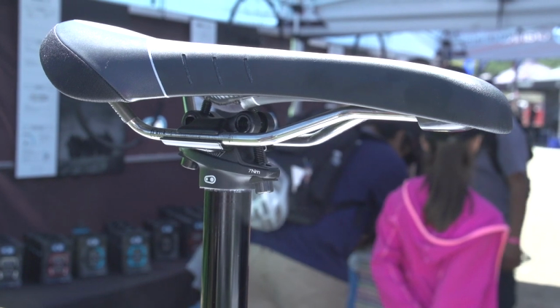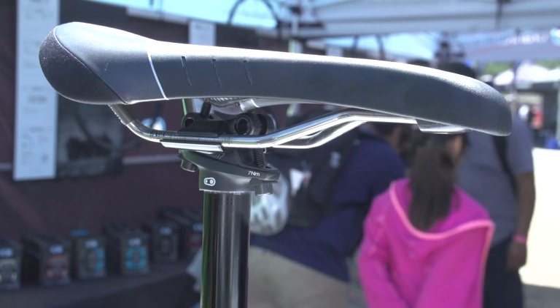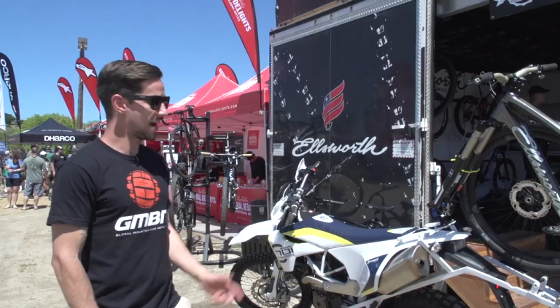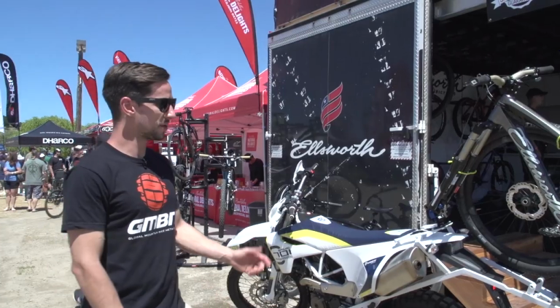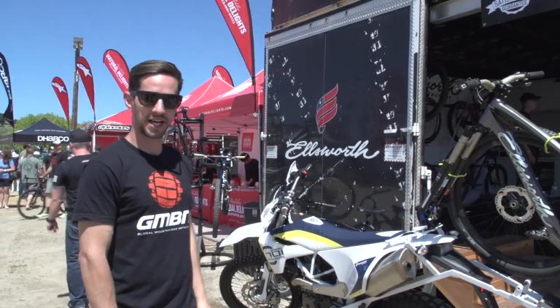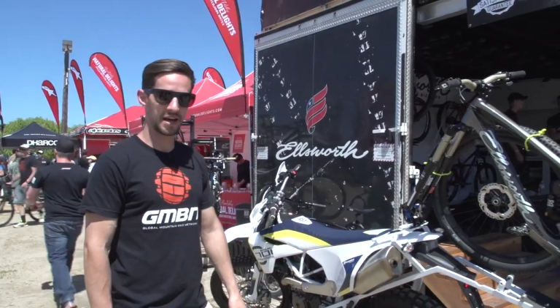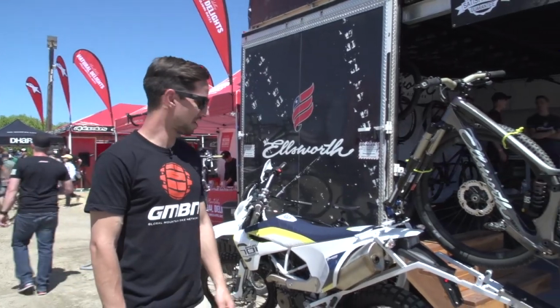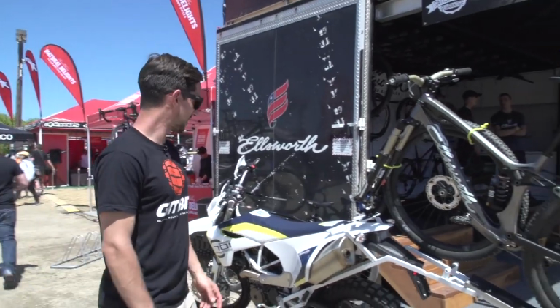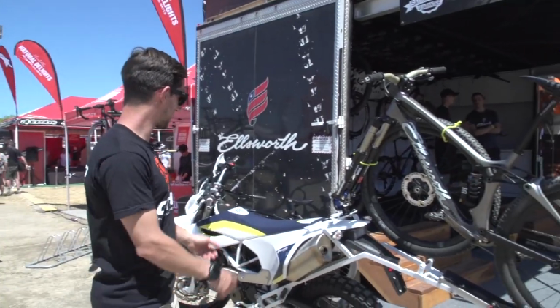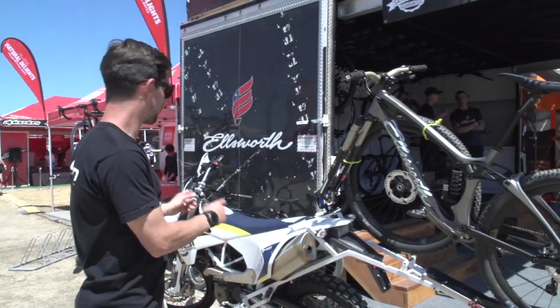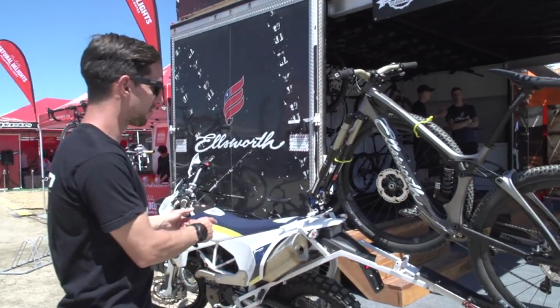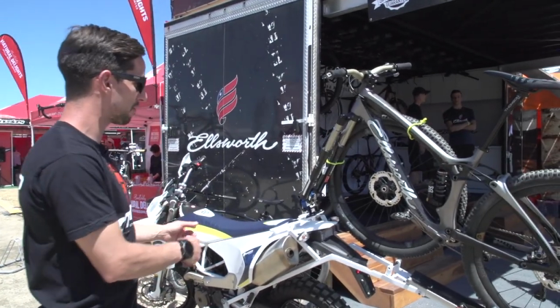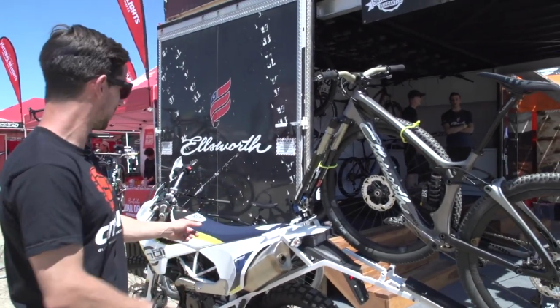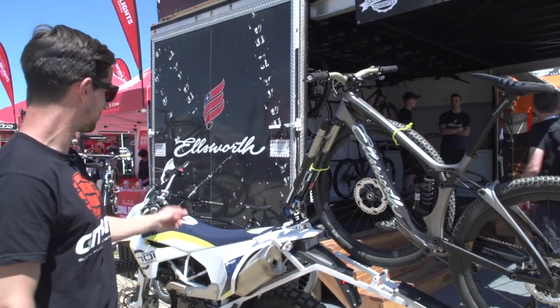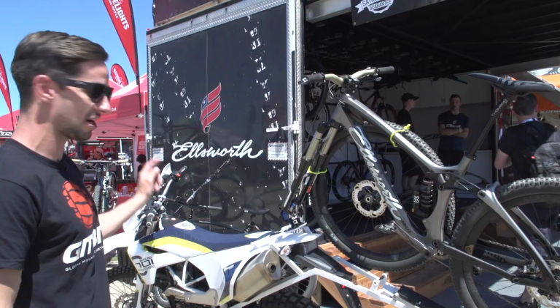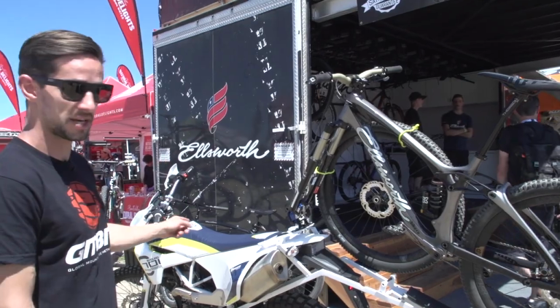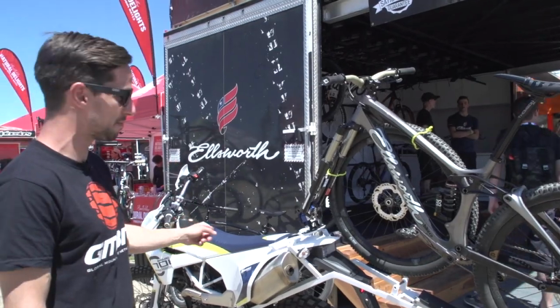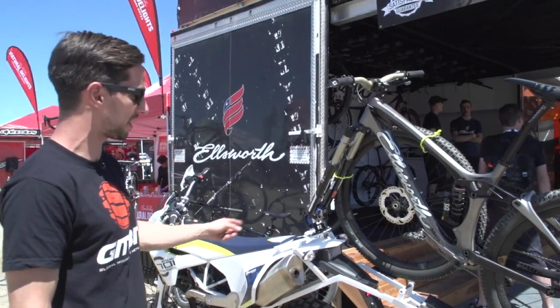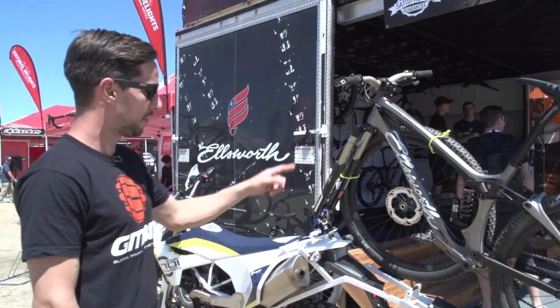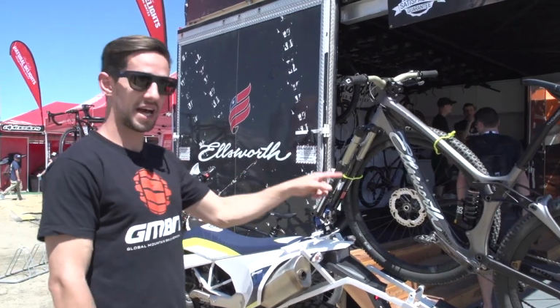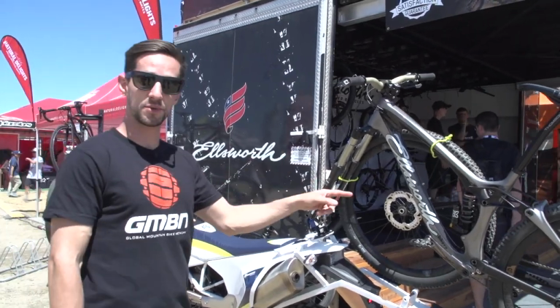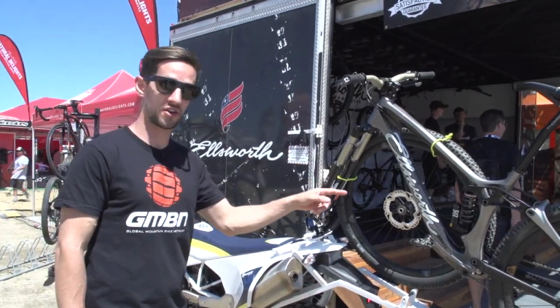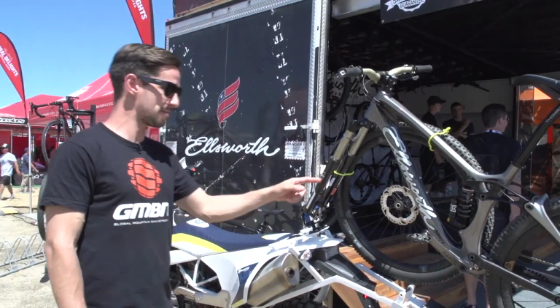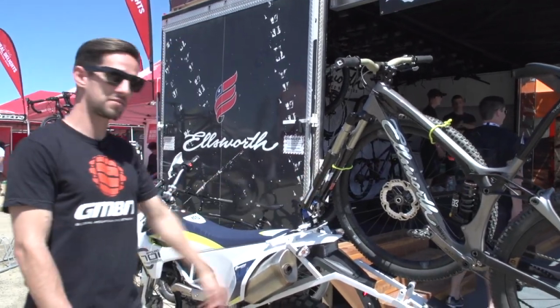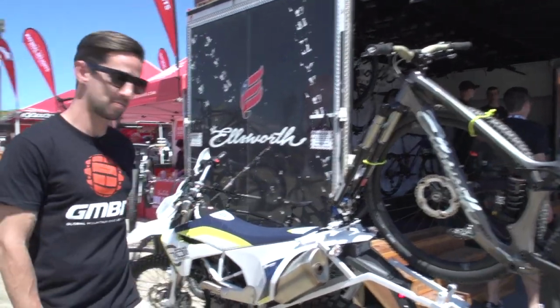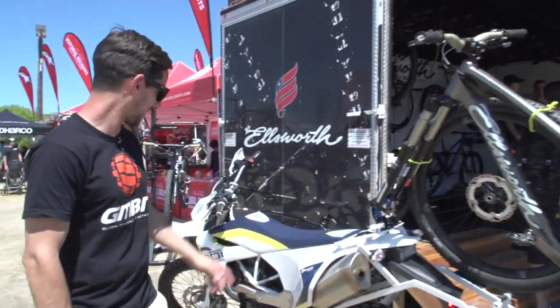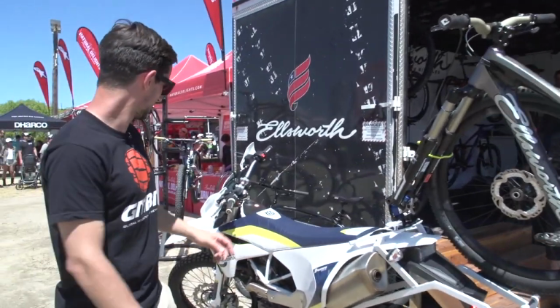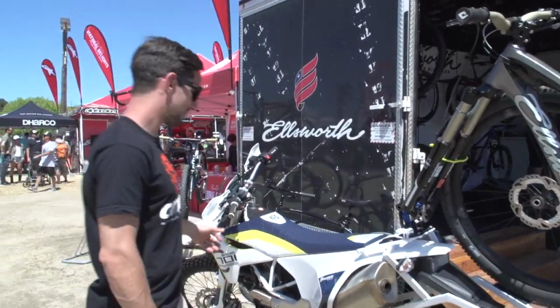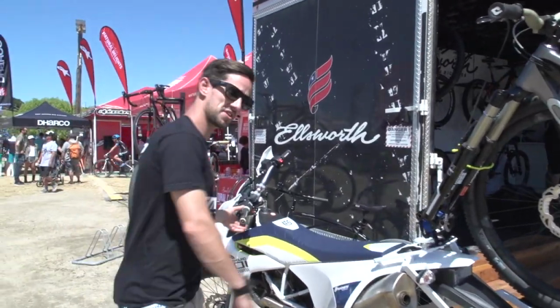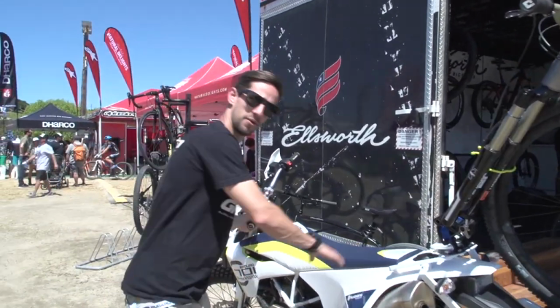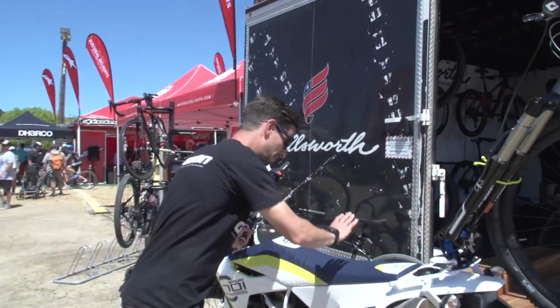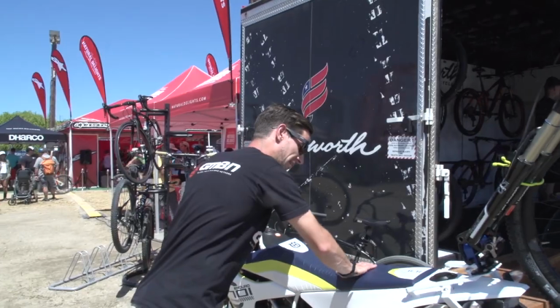We're over at Ellsworth checking out their bikes, and this is their pro rider Brian Lopes's Husky motorbike. There's an Ellsworth trail bike mounted to the back. Plans to go on this bad boy.